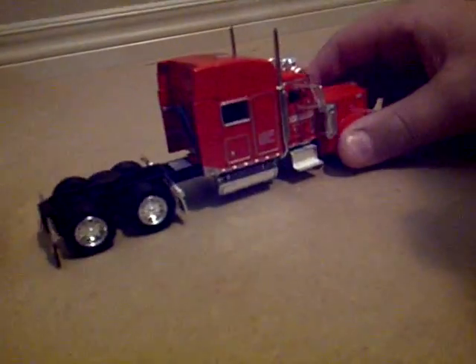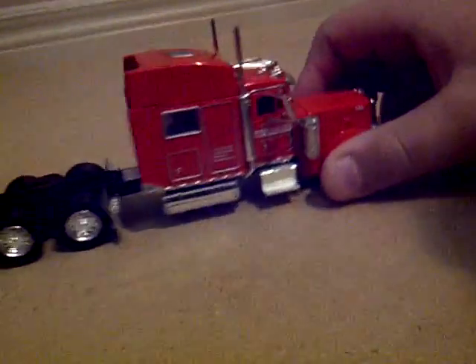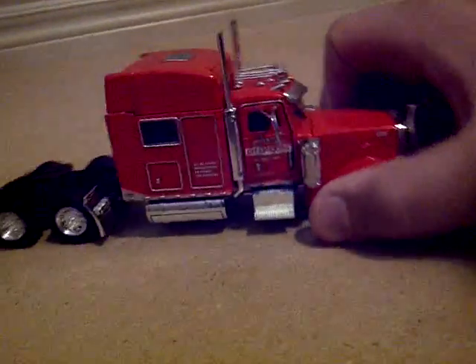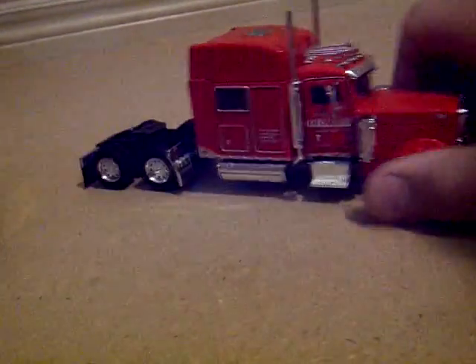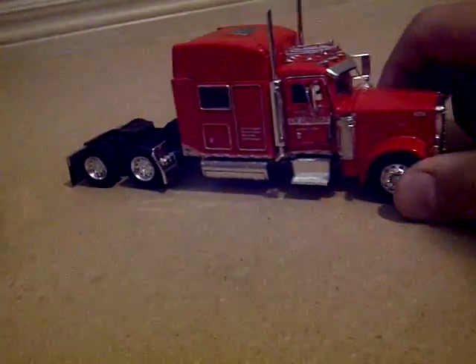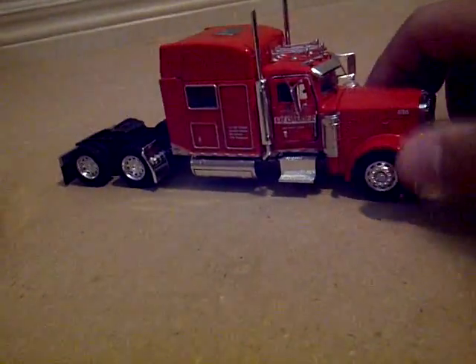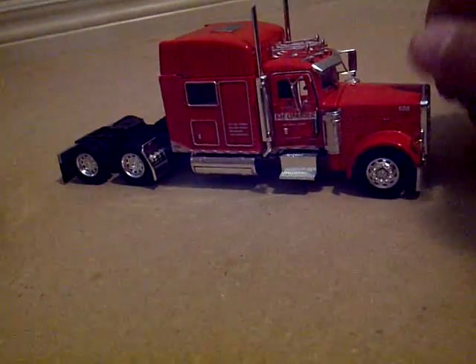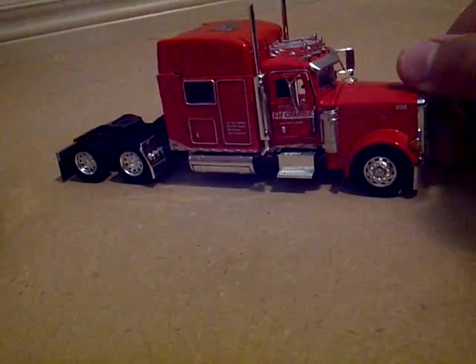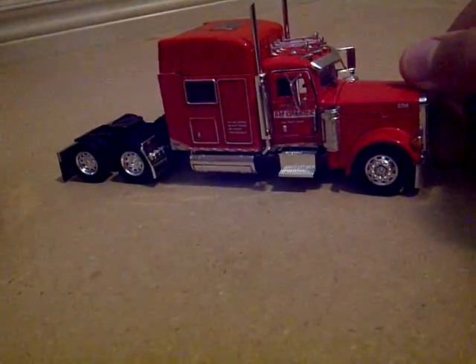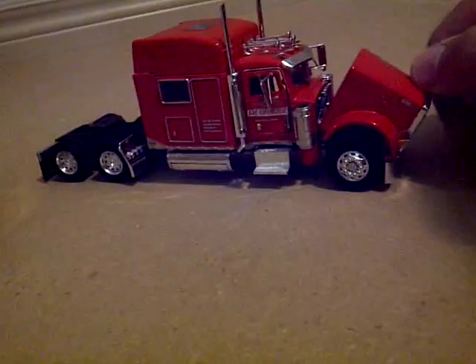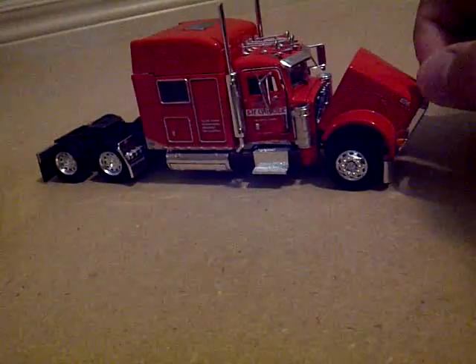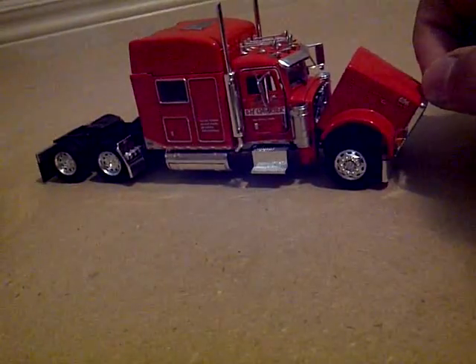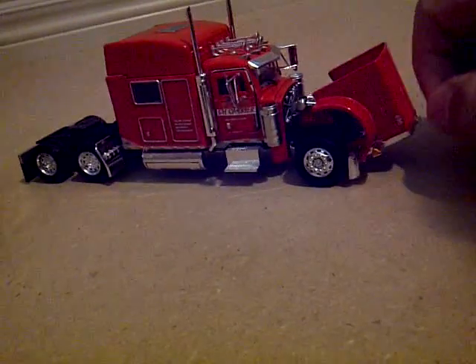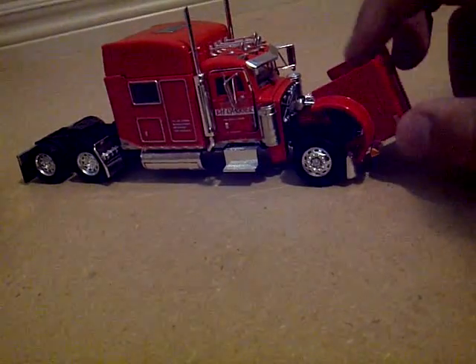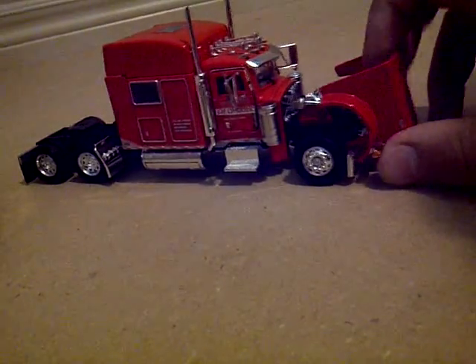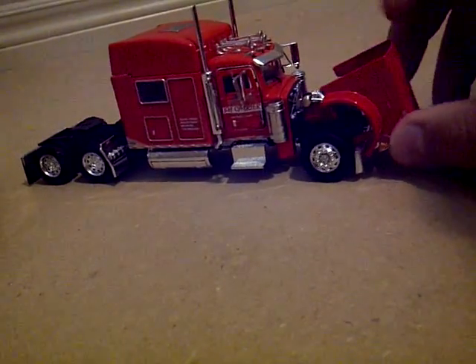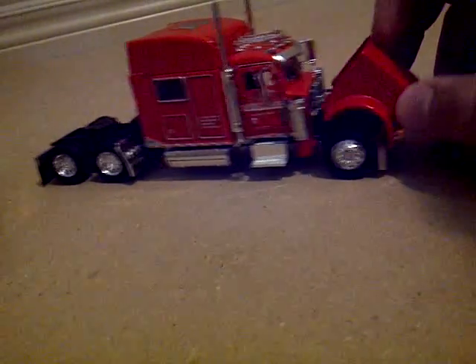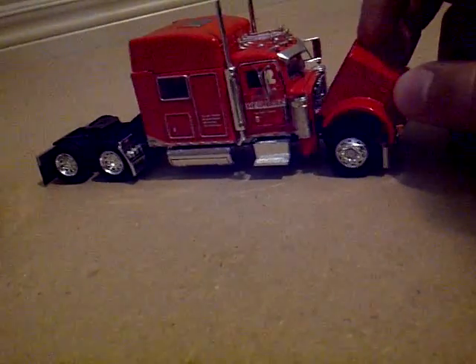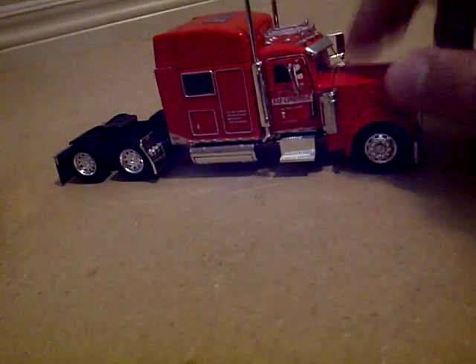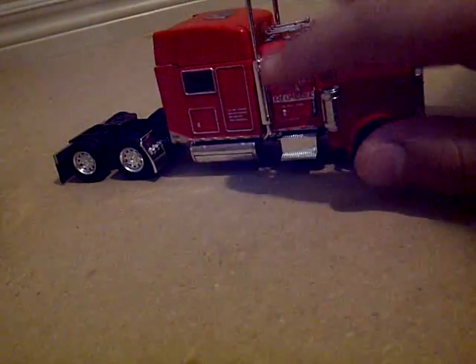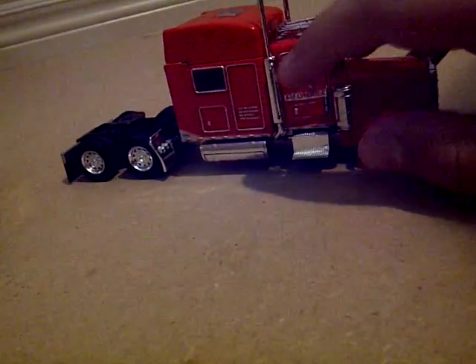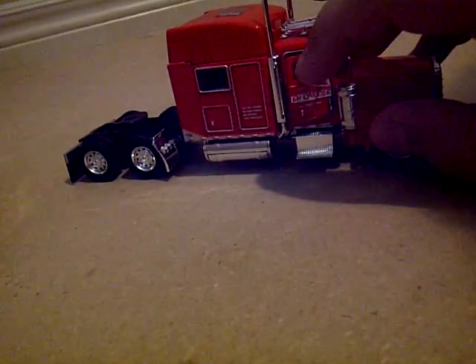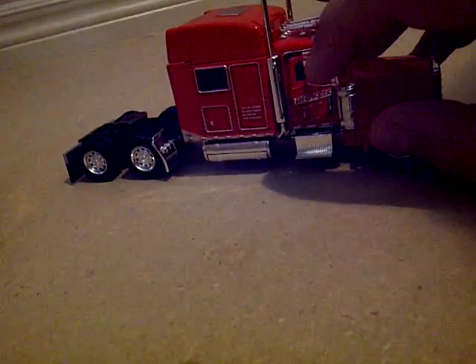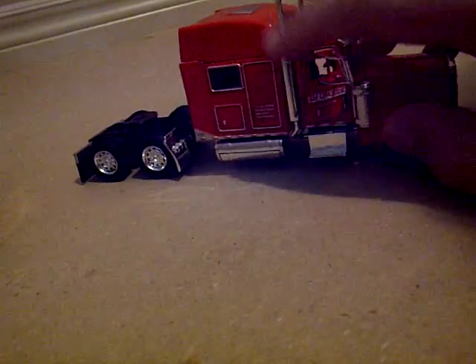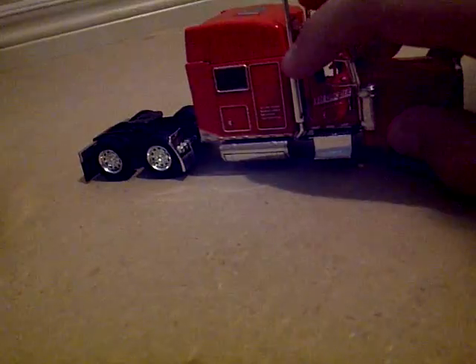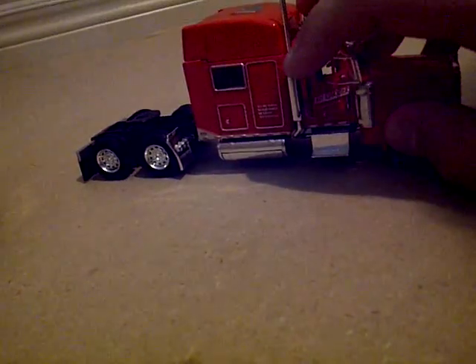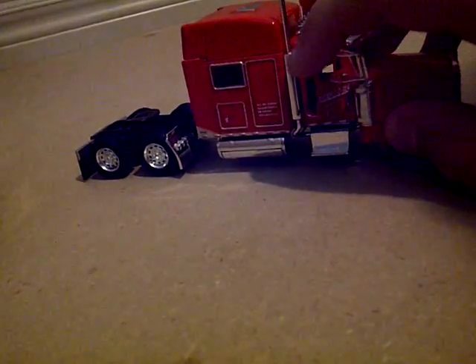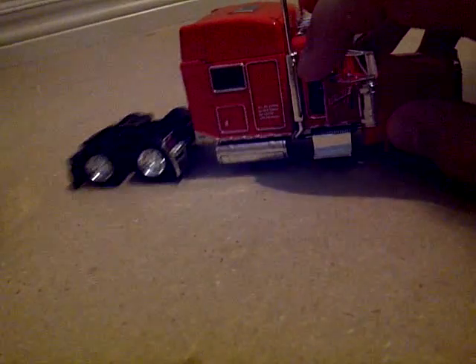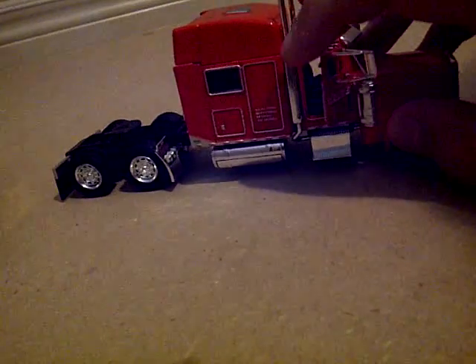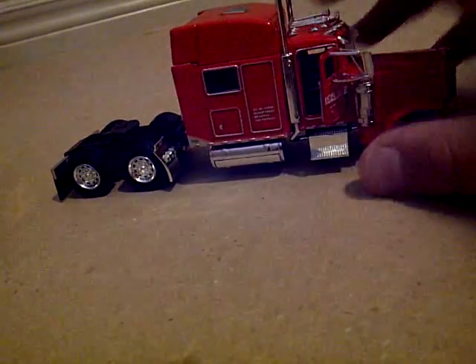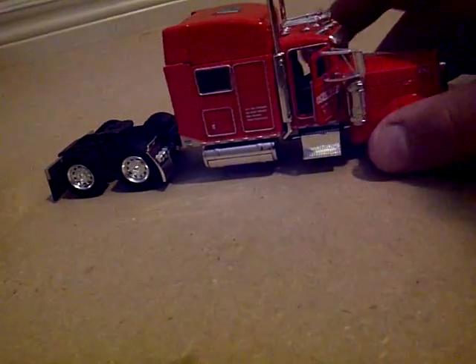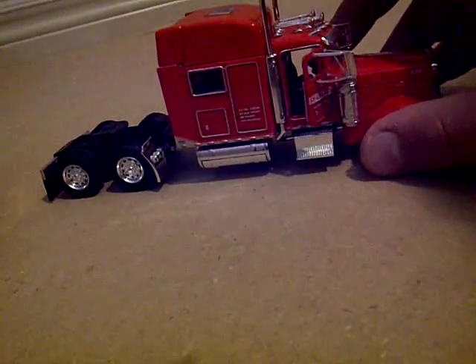Here's the truck. Some people say it's too small, but it has a perfect rear height size with the same amount of detail. The door is open, both sides.